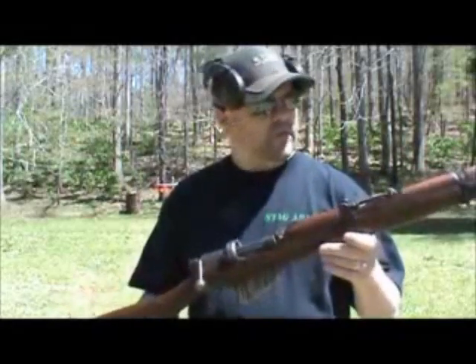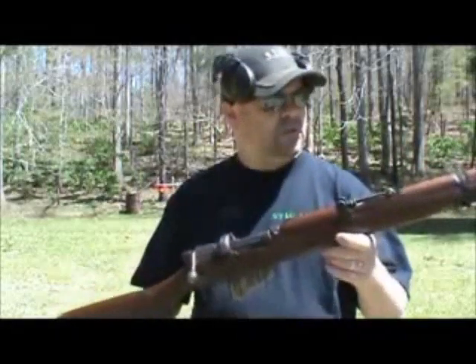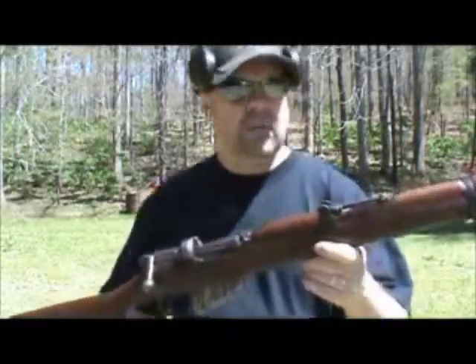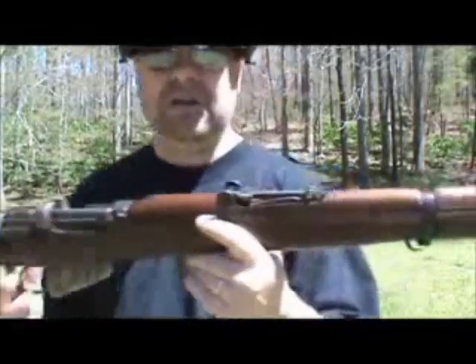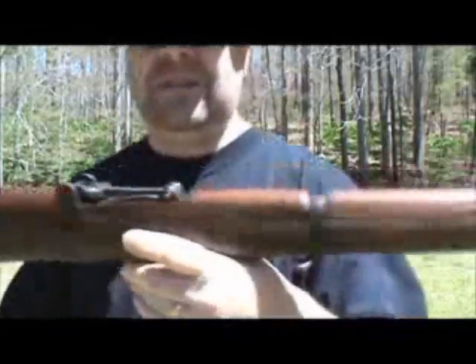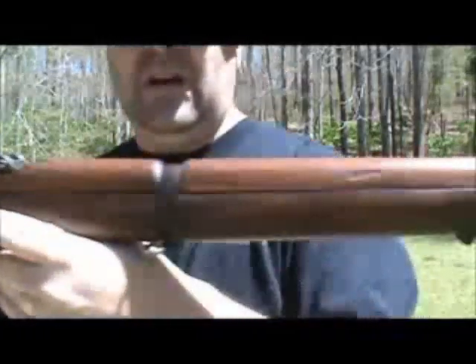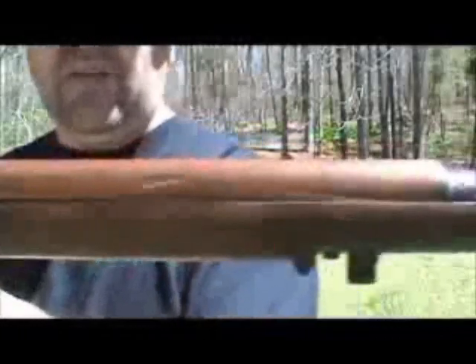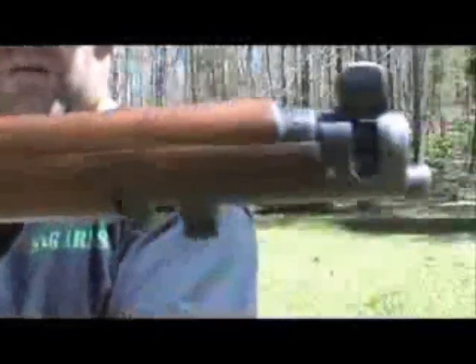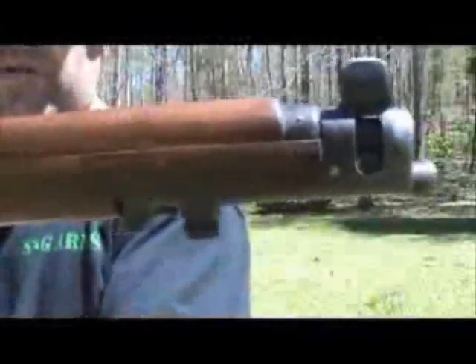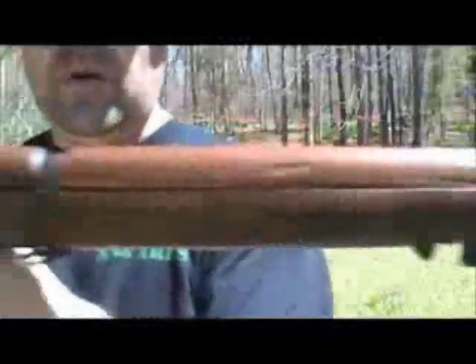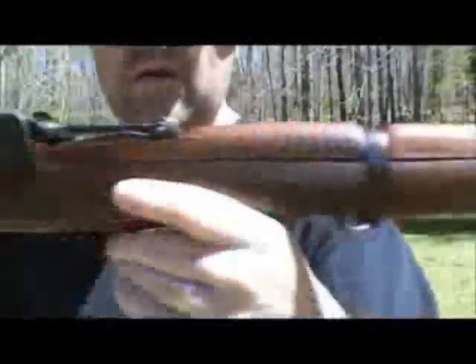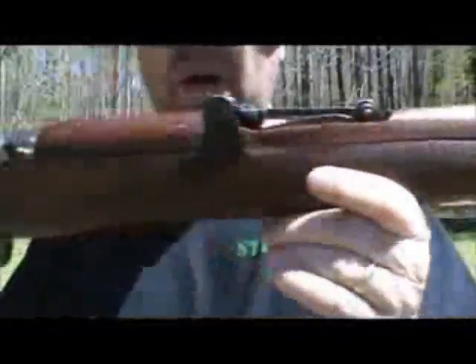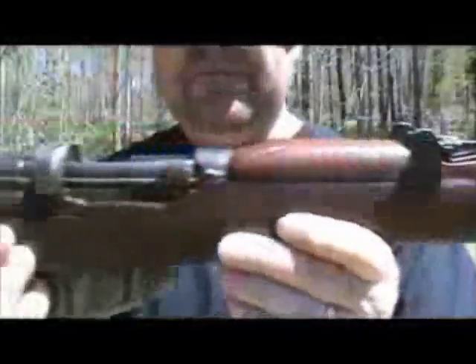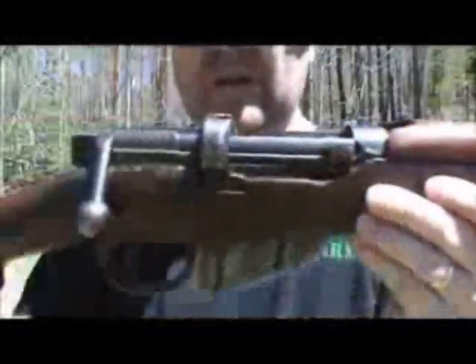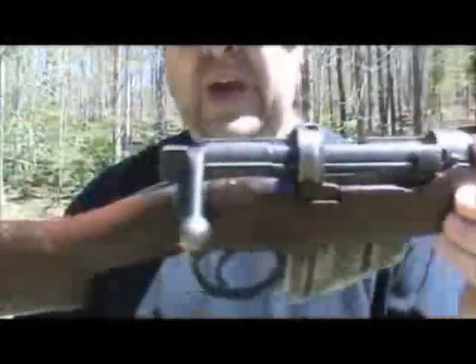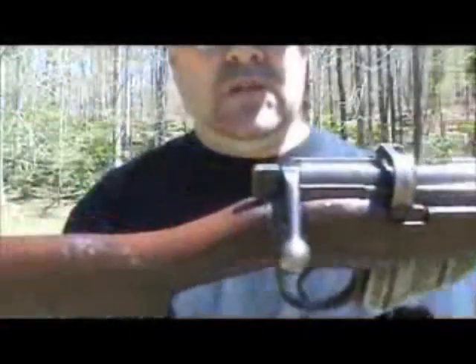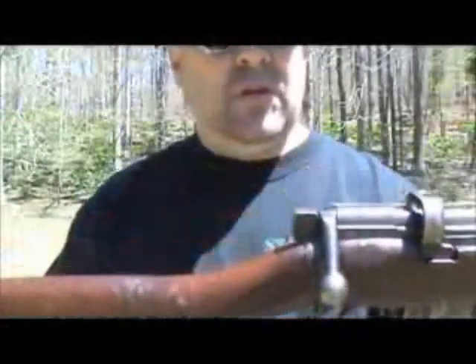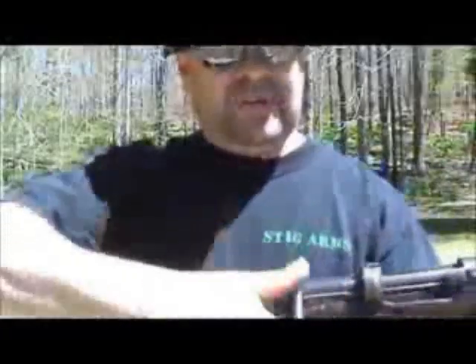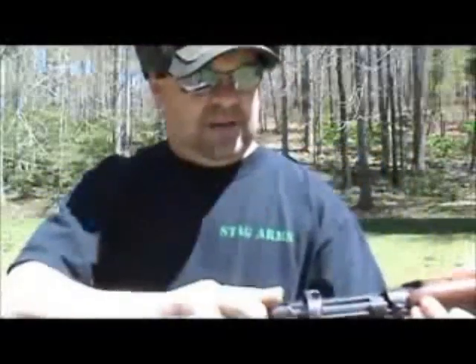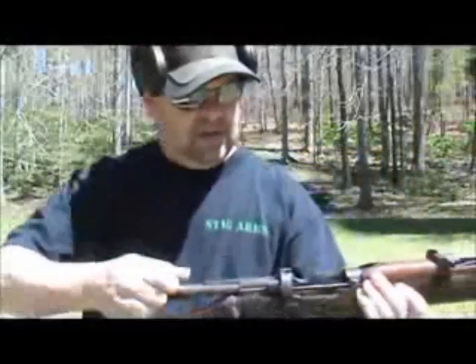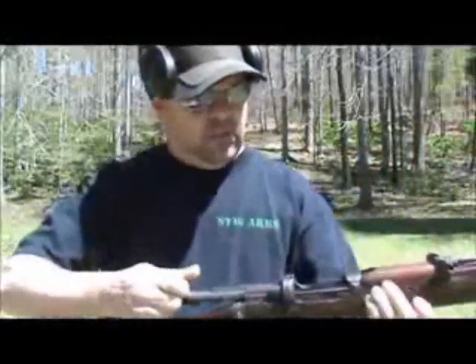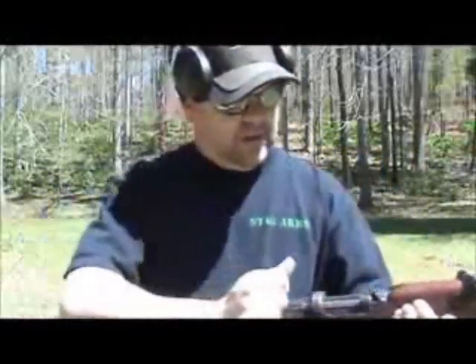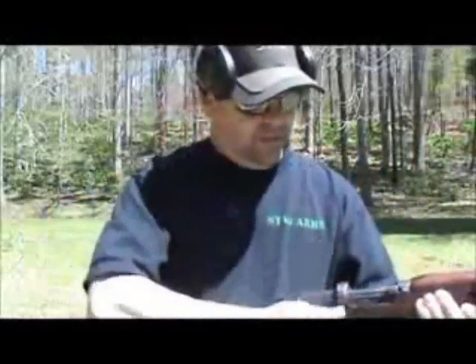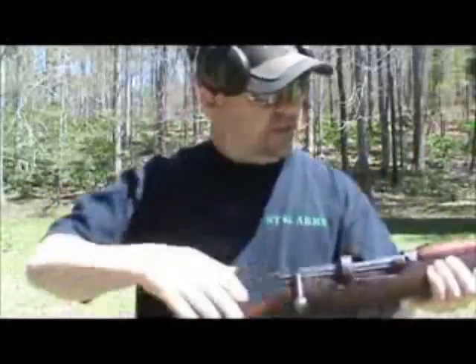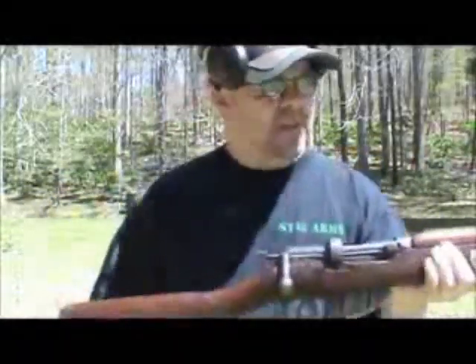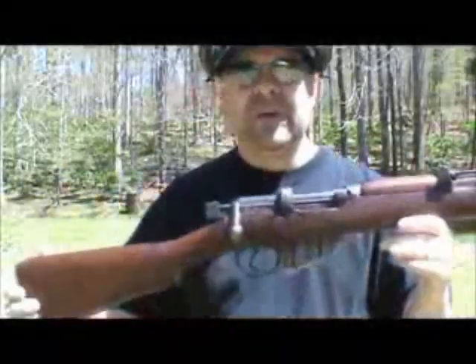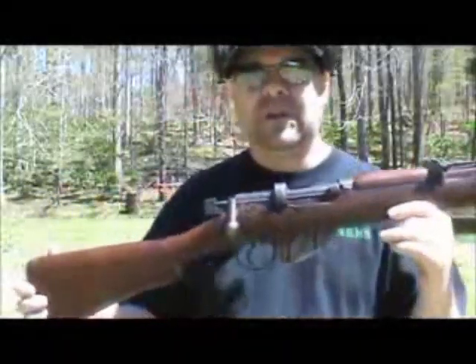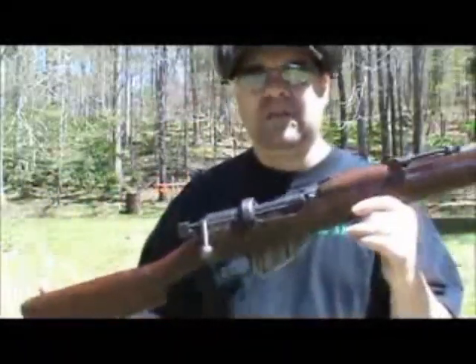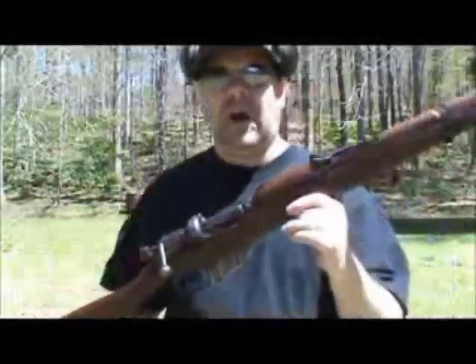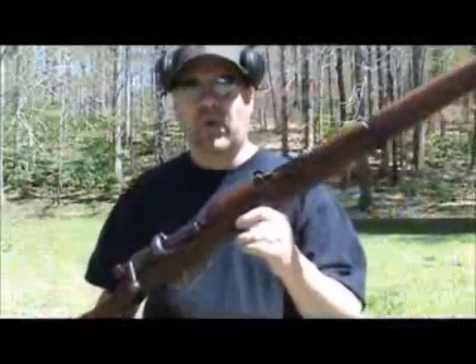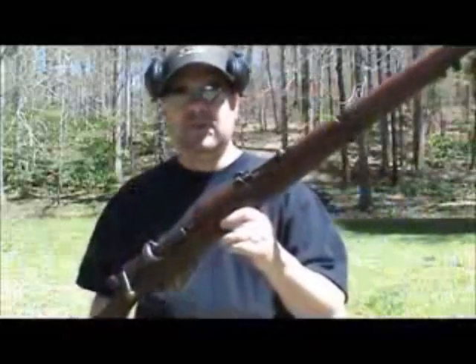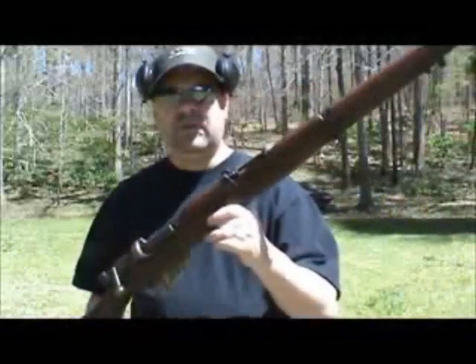The furniture has got some battle scars for sure, but the action is really slick. The bore is in excellent condition — that's what I really look at. I believe it will probably be a good shooter.